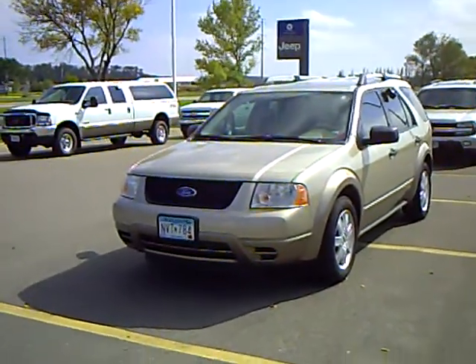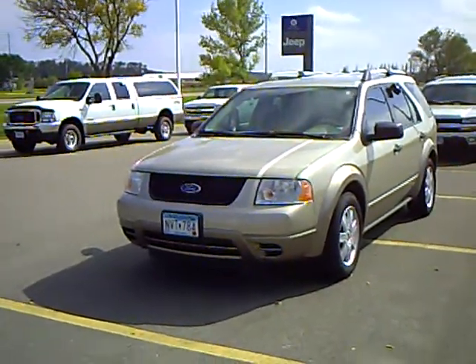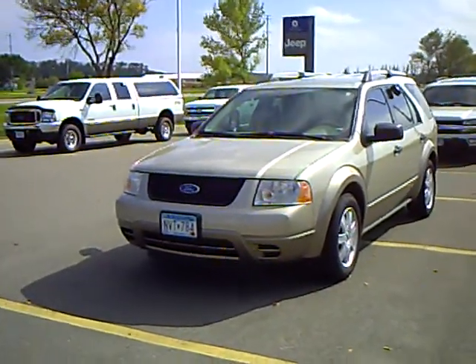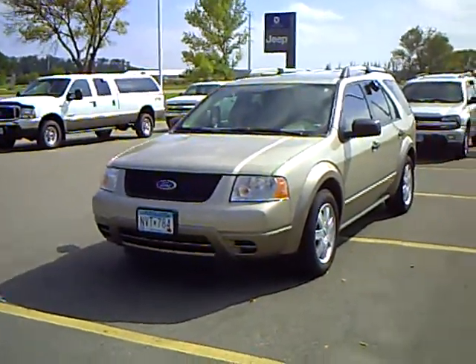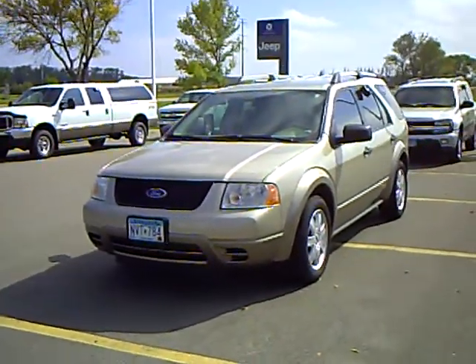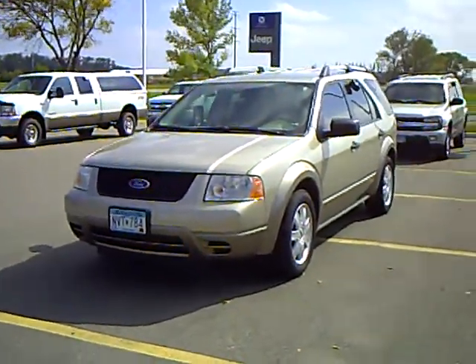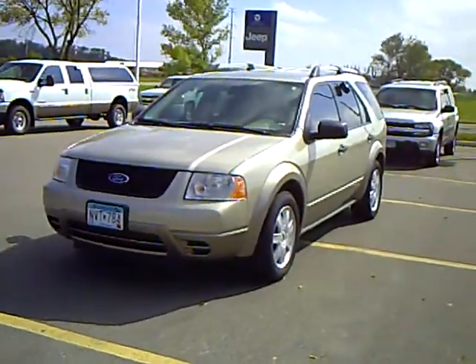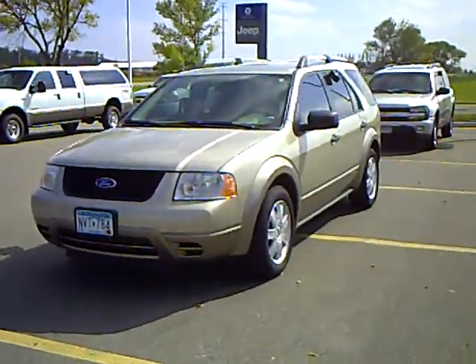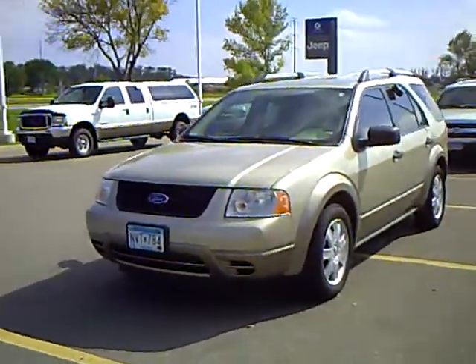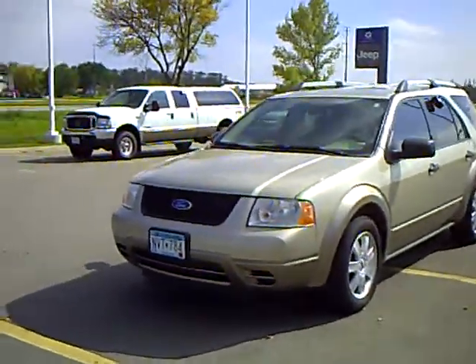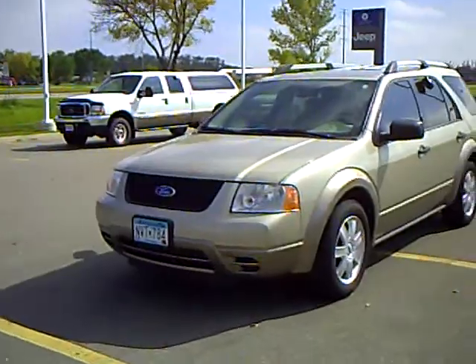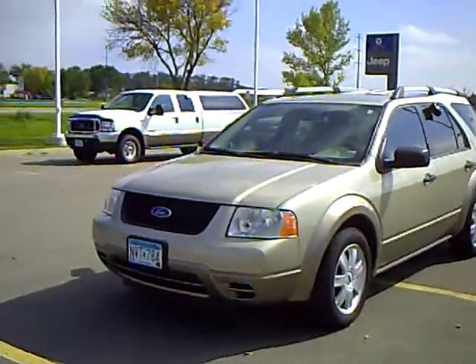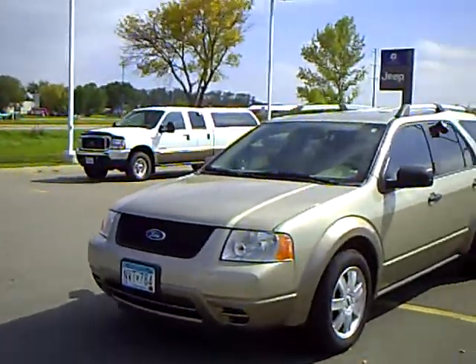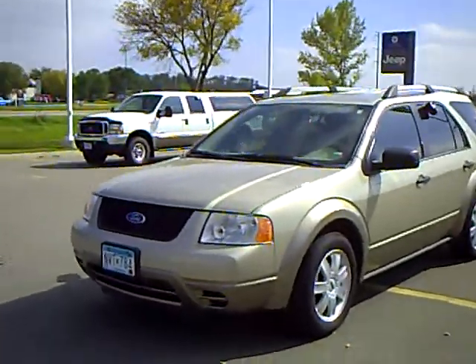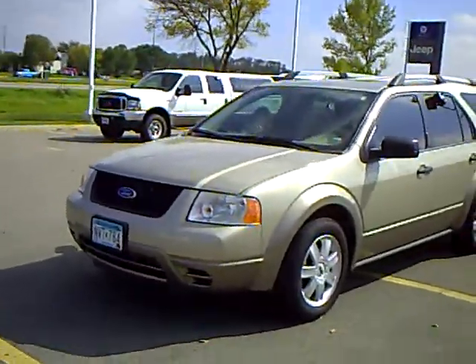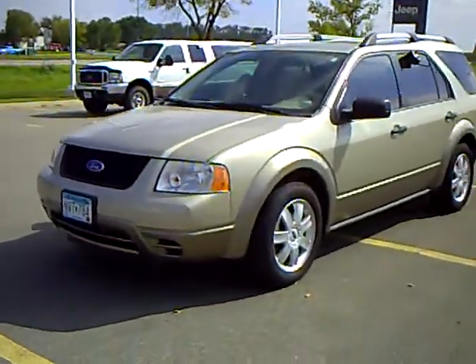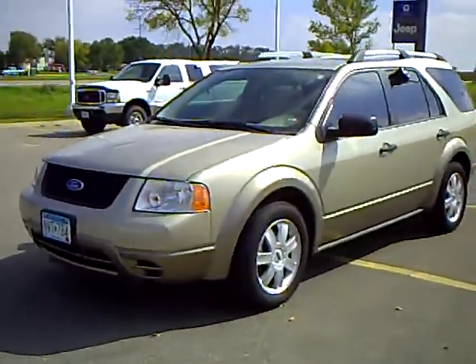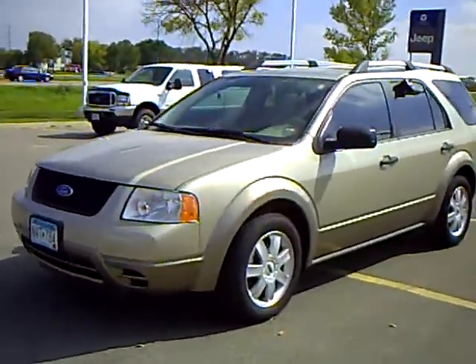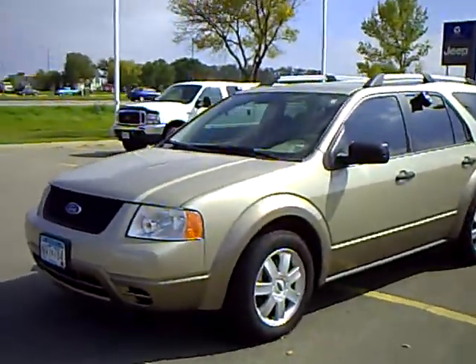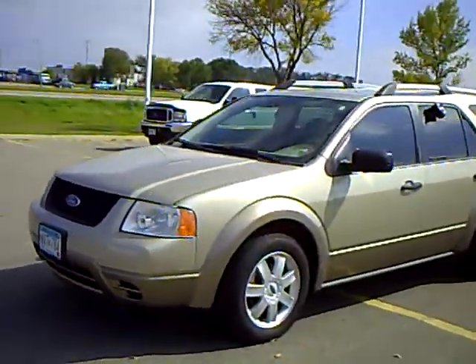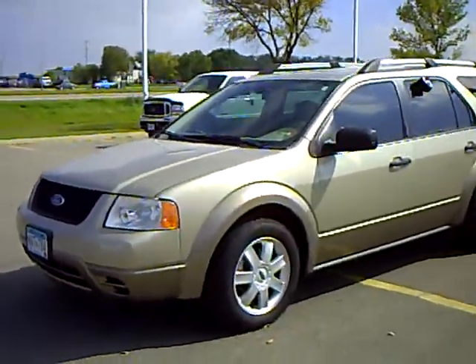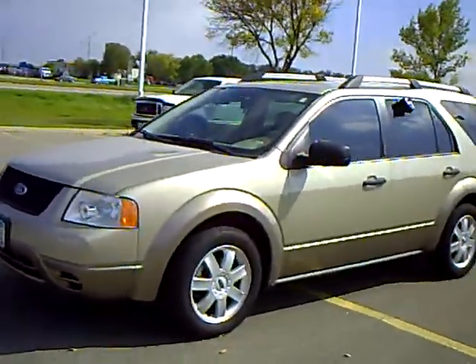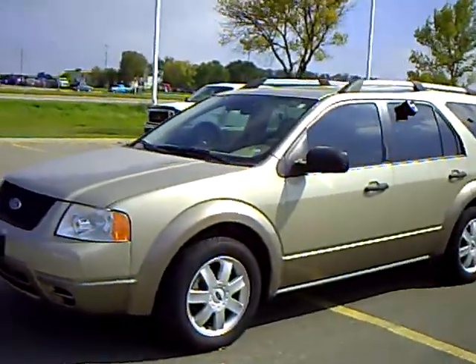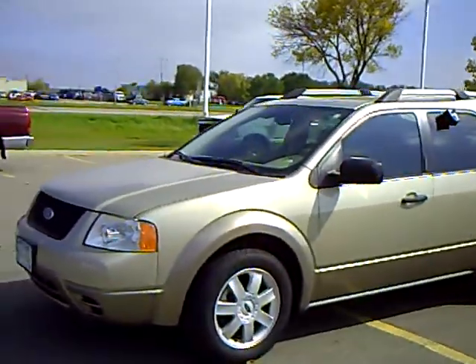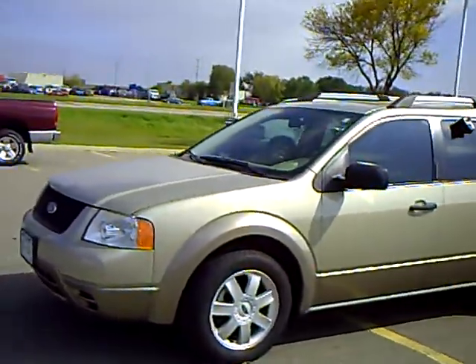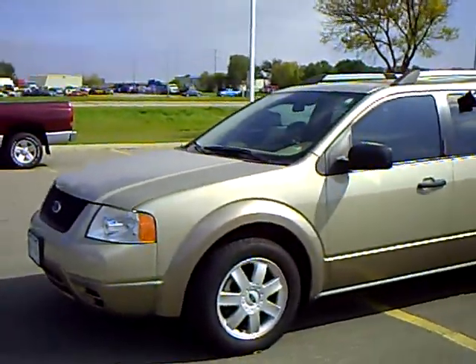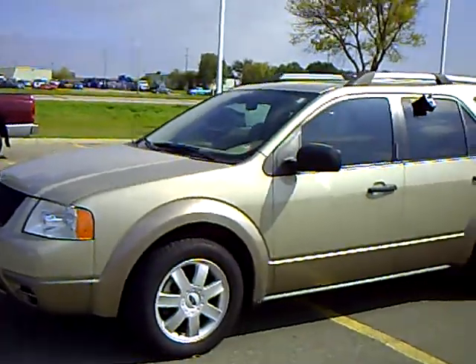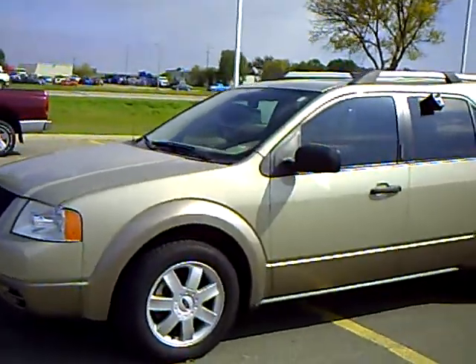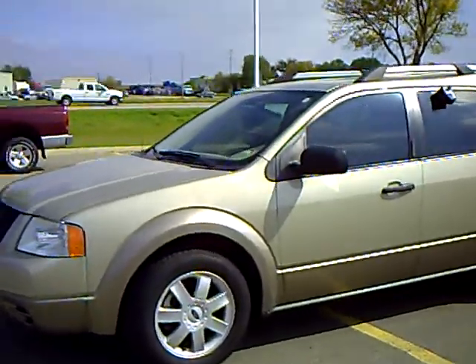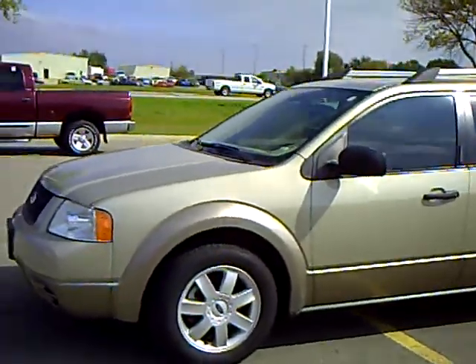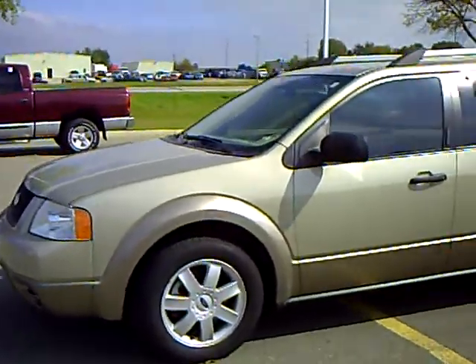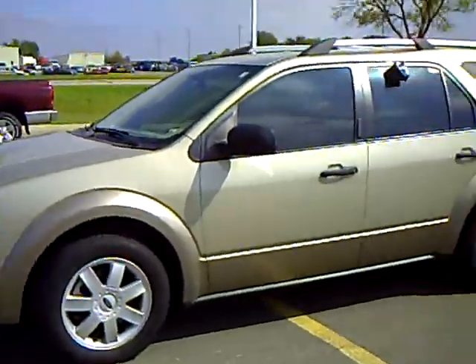Hi, my name is Heather Arntz at Mills Ford Jeep in Wilmer. This is a 2005 Ford Freestyle. Stock number is 3U100171.